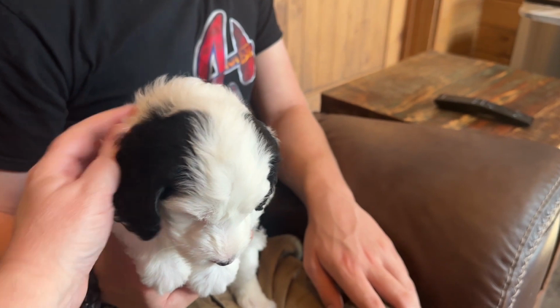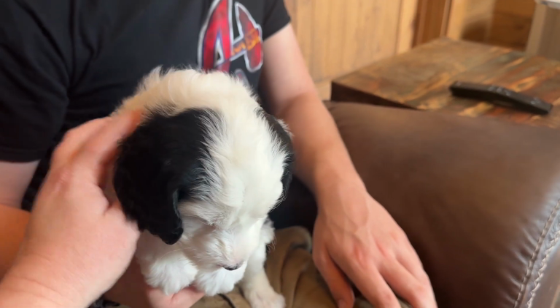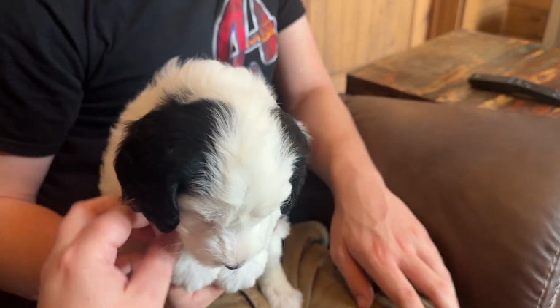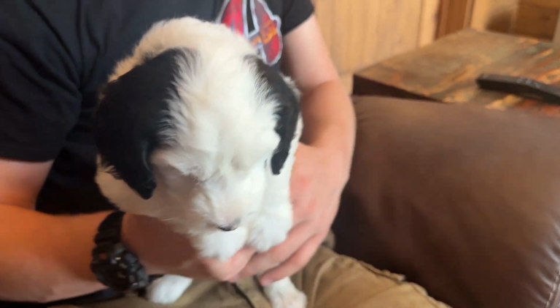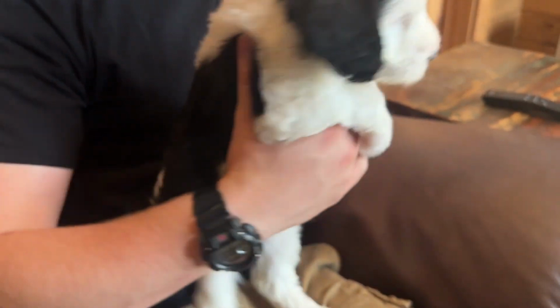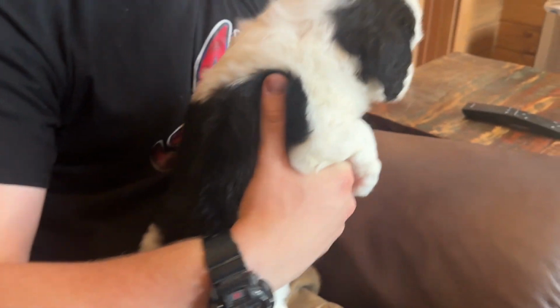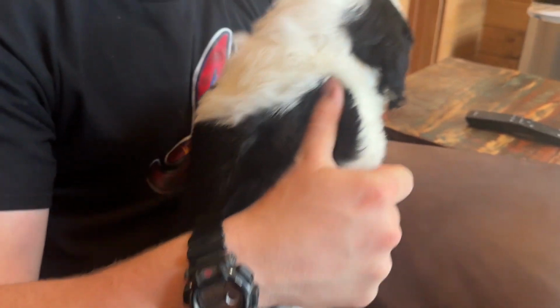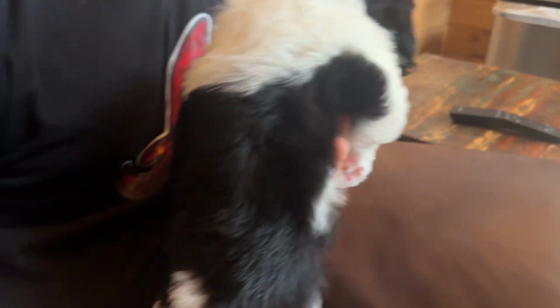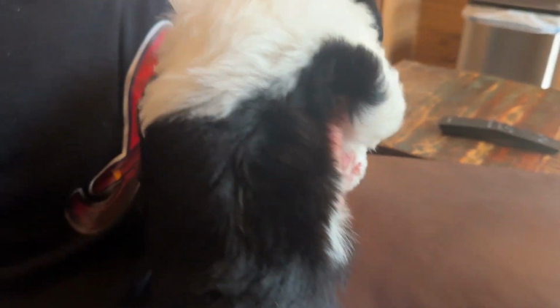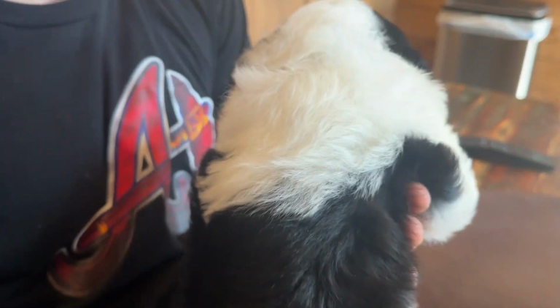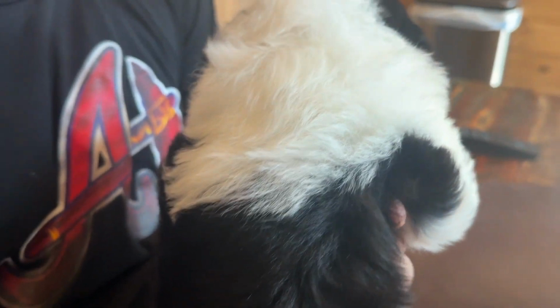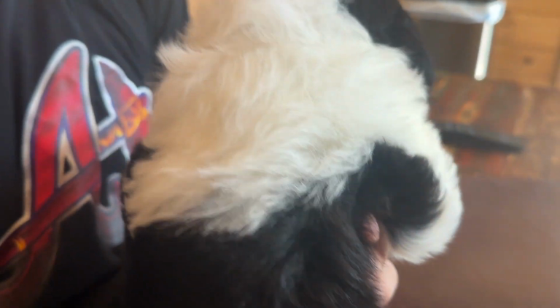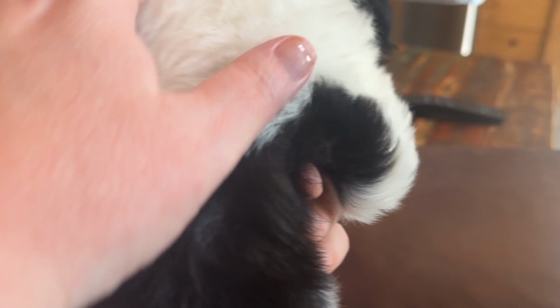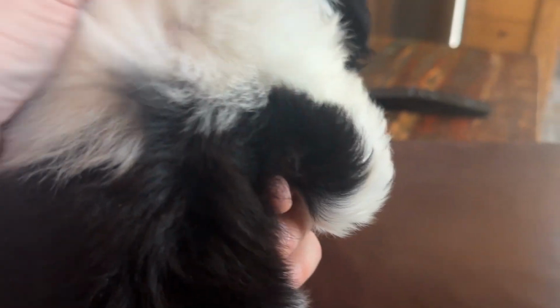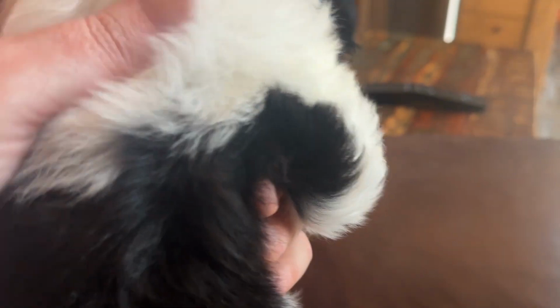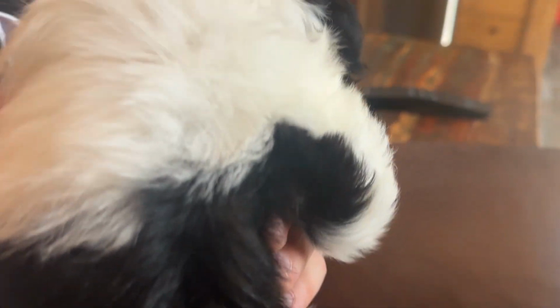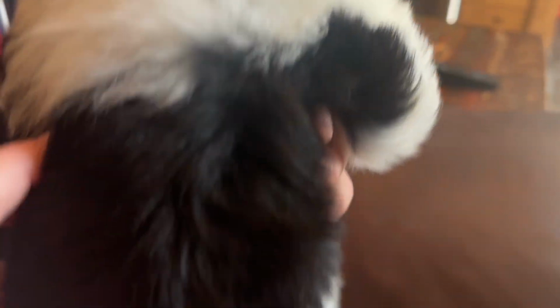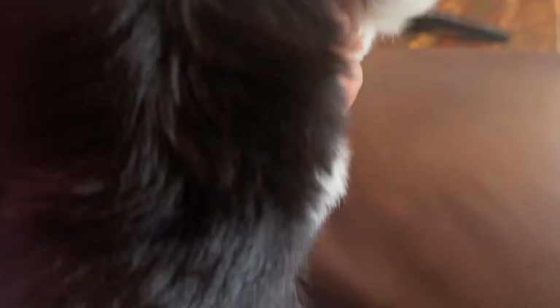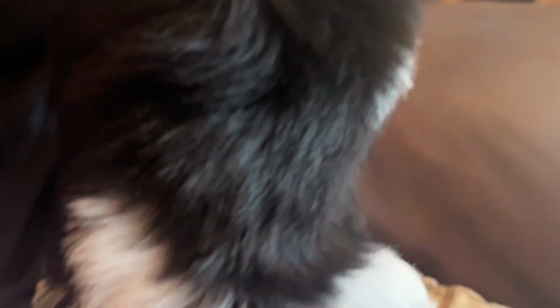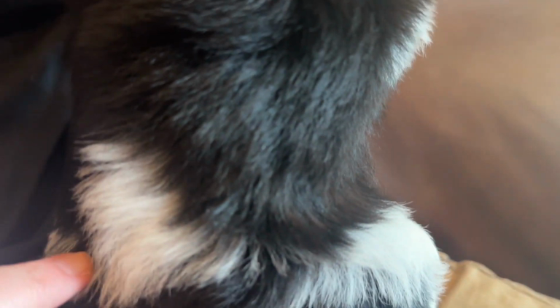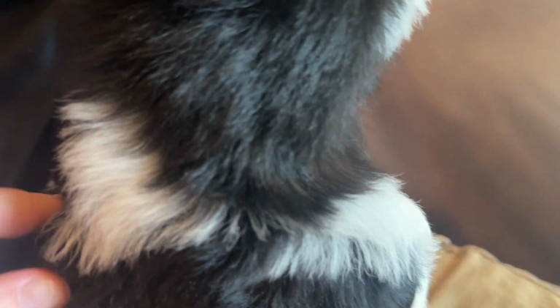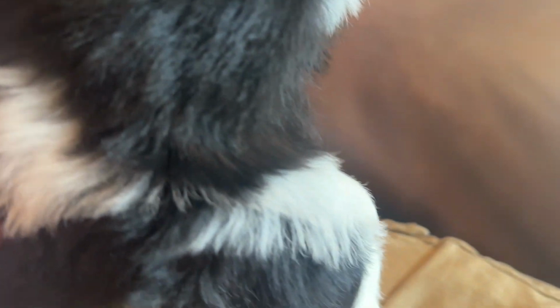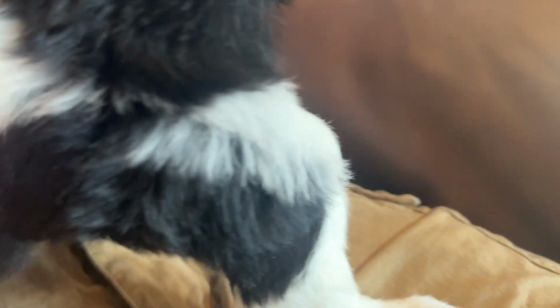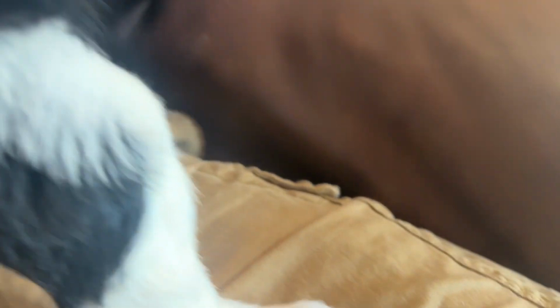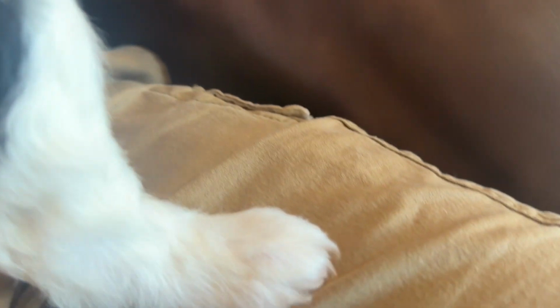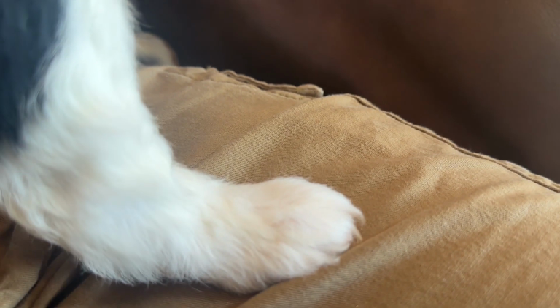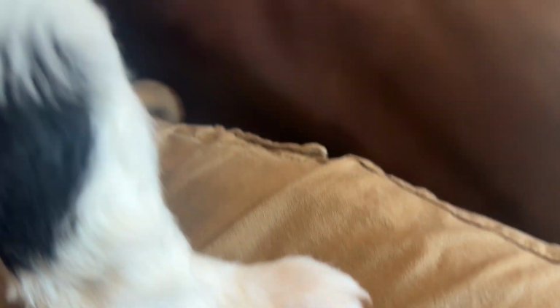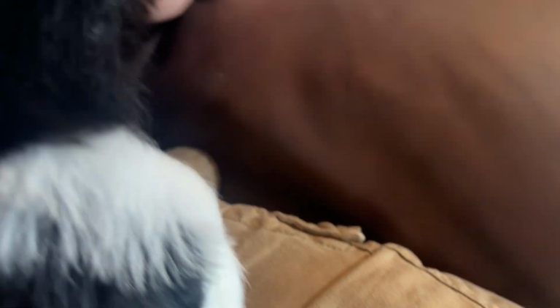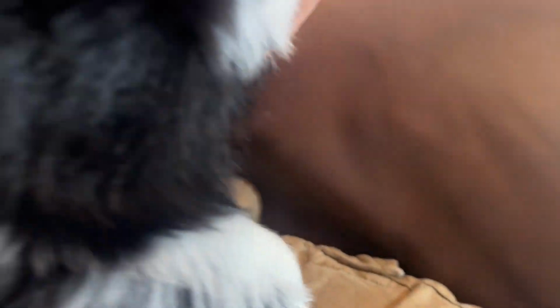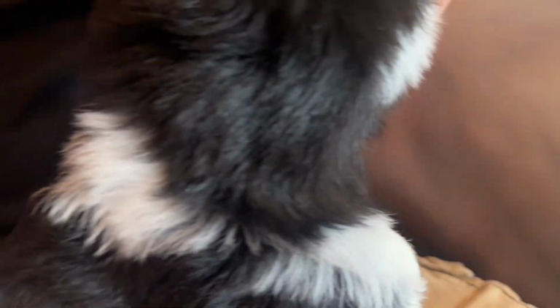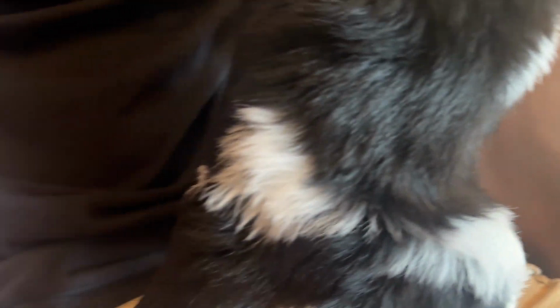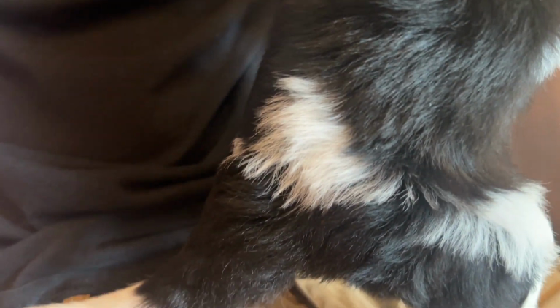Looking at her back, she's got a lot of black on her back, but she does have this big white collar on her neck. There's white splashing, white back feet, and the white tip of her tail.